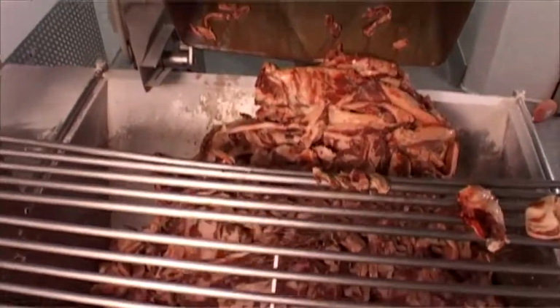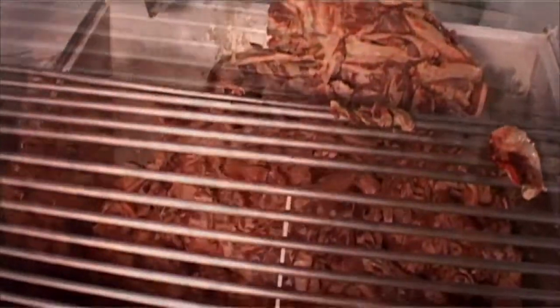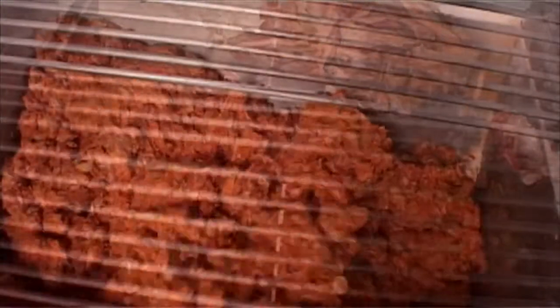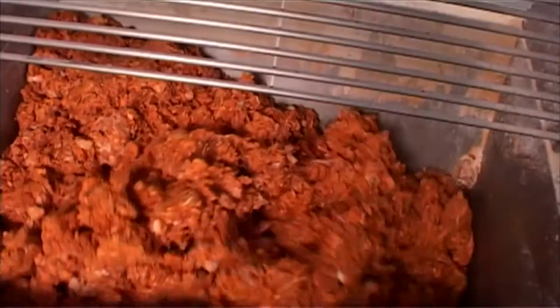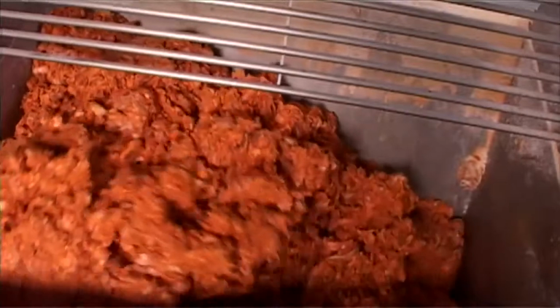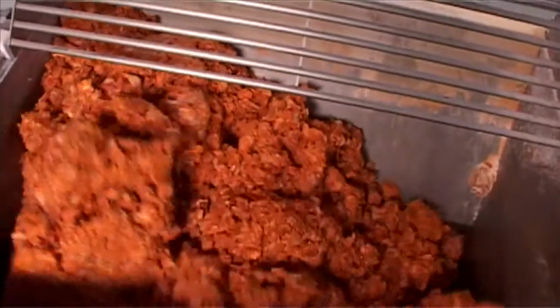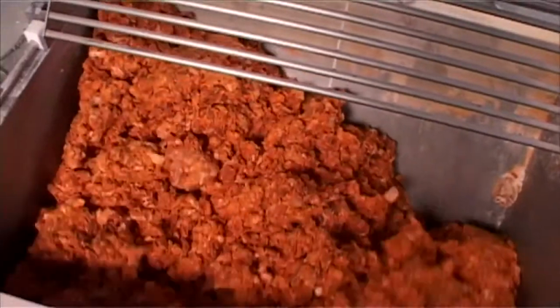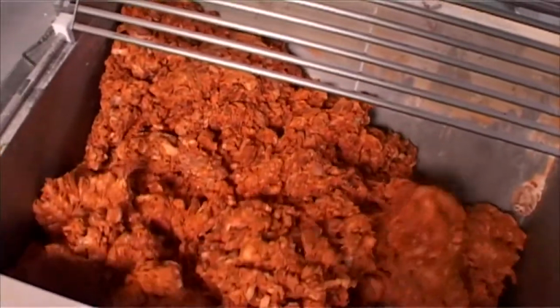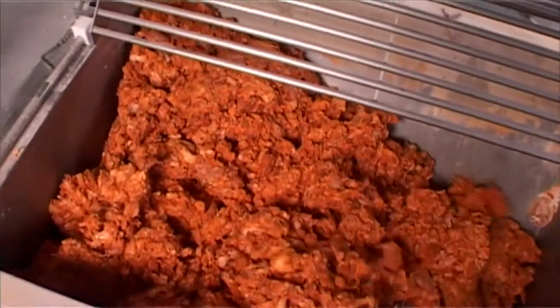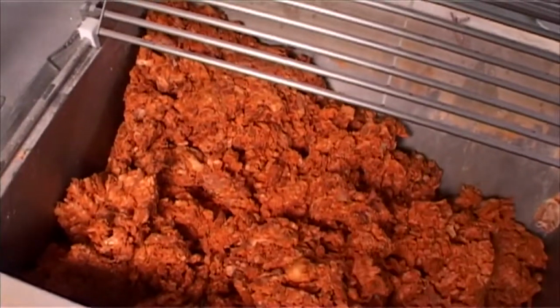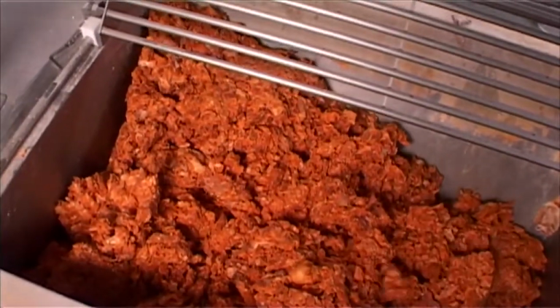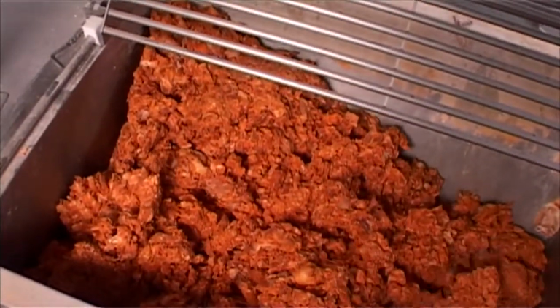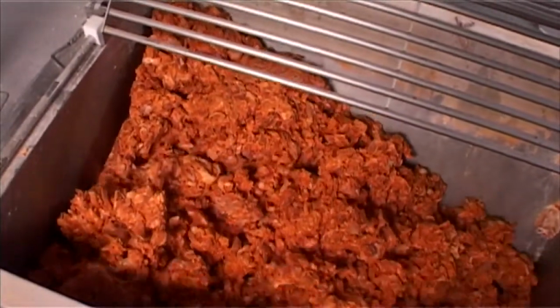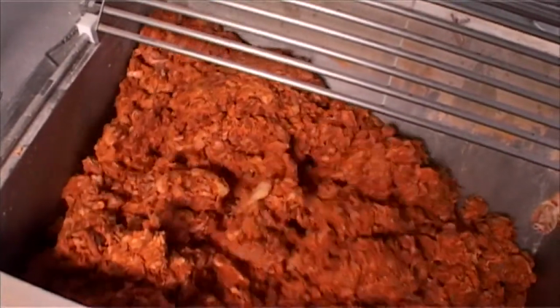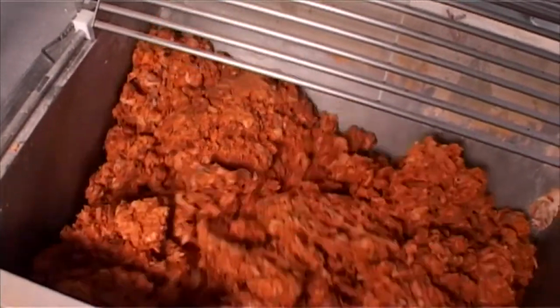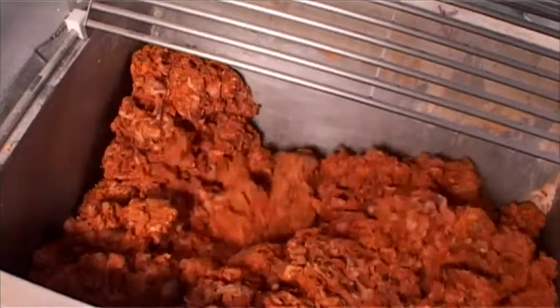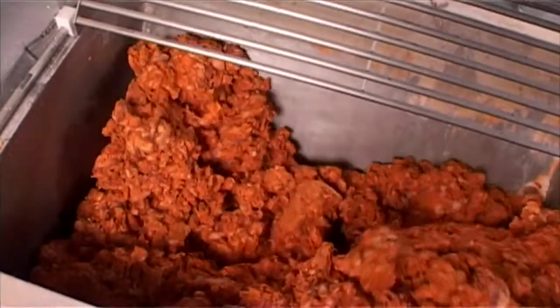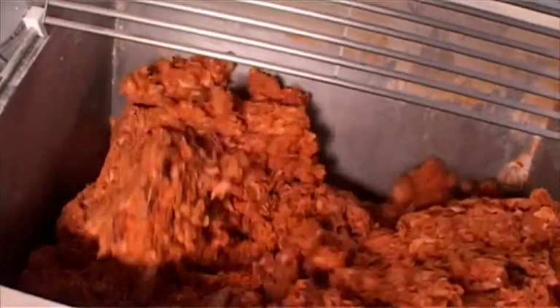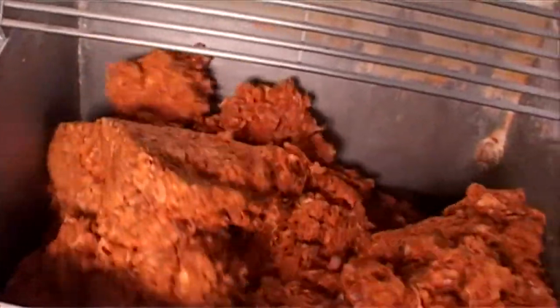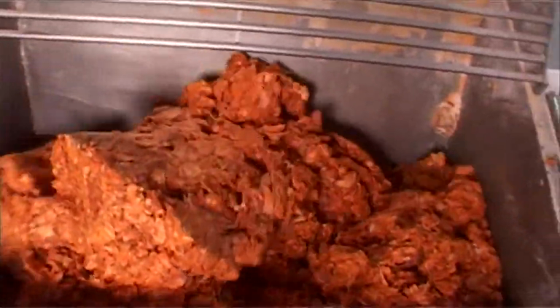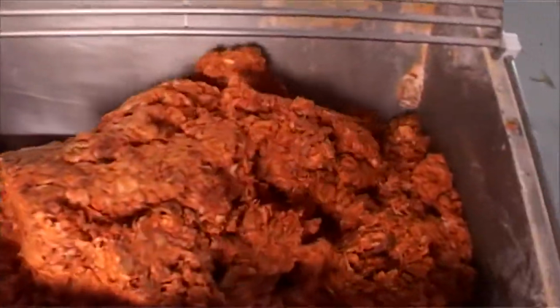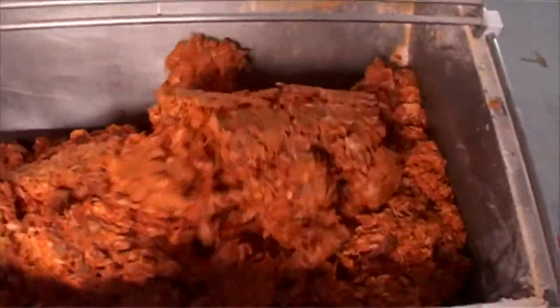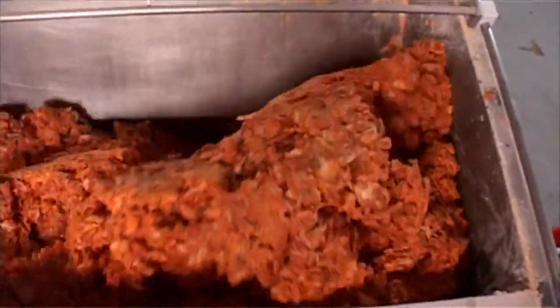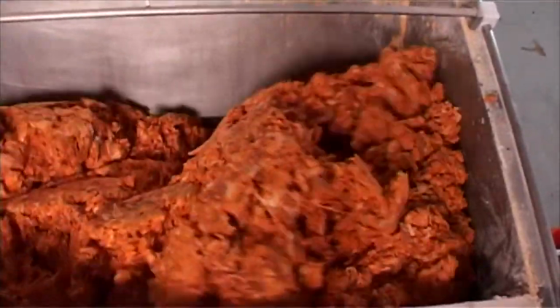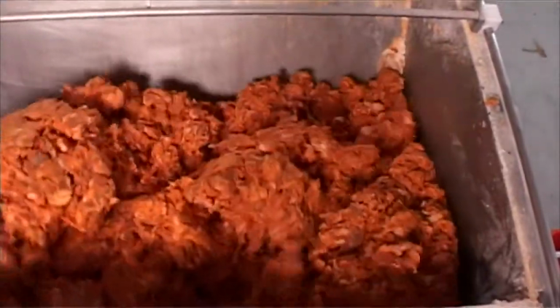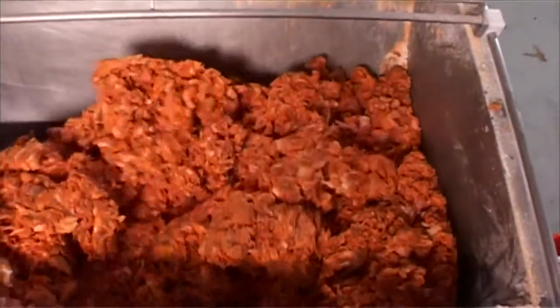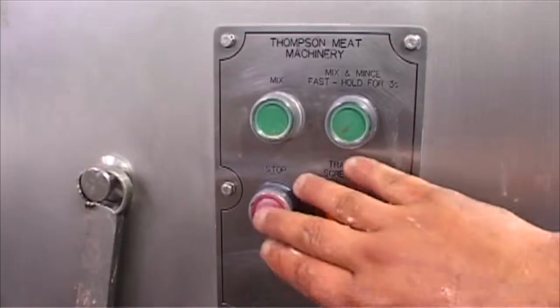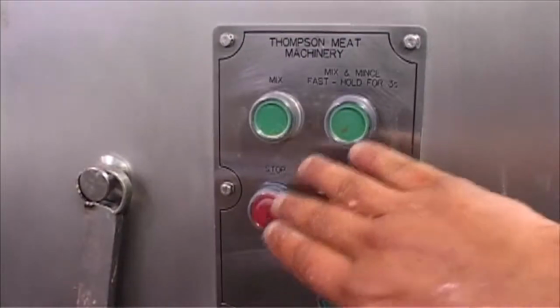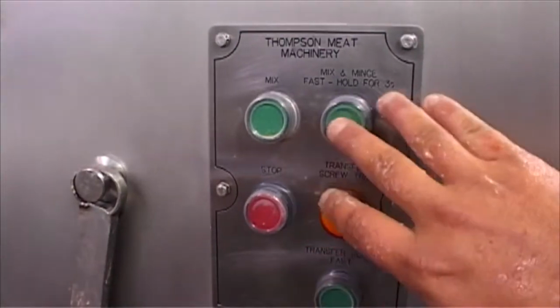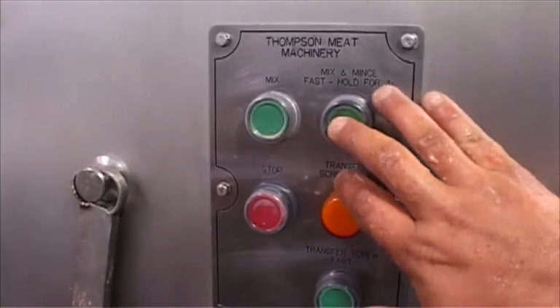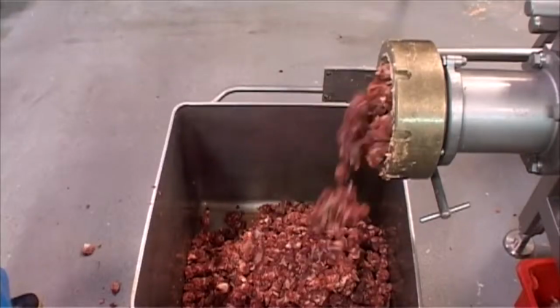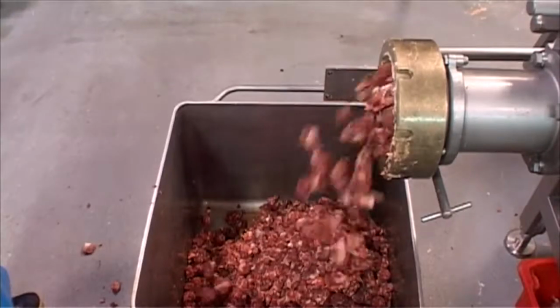During the mix cycle, the transfer screw runs in reverse, and thus prevents product from being isolated at the grinding head. The result of this is a better mix of the entire product.